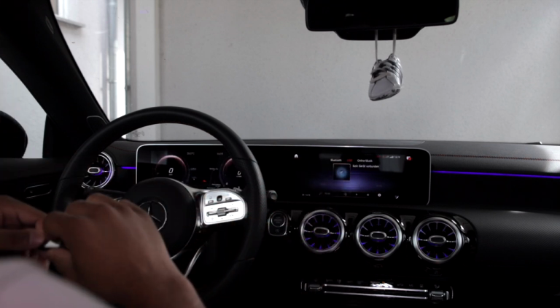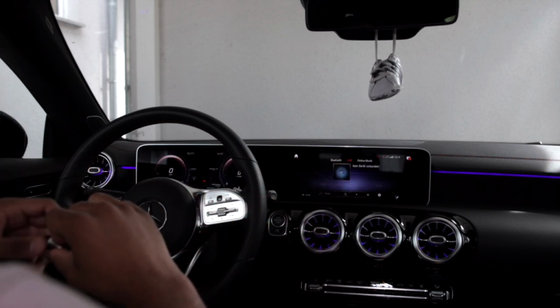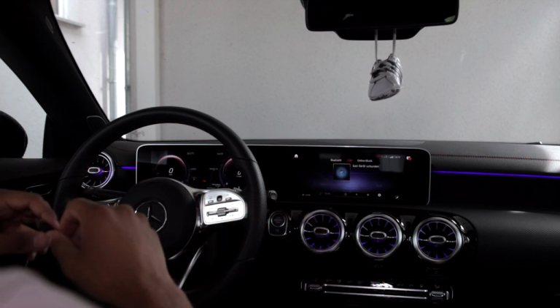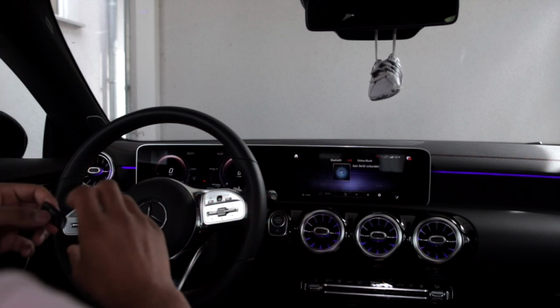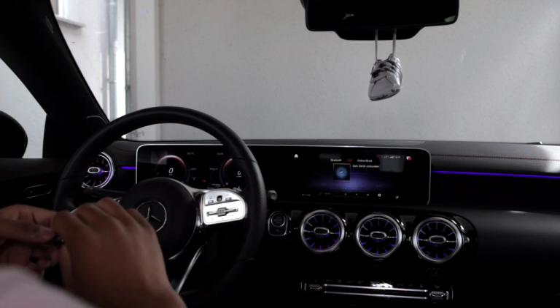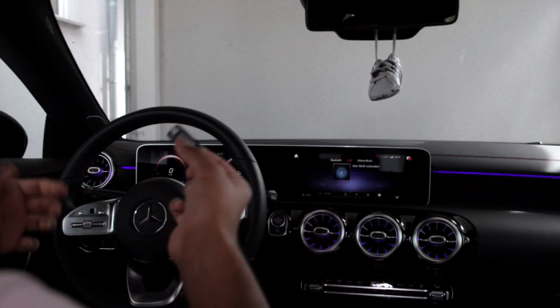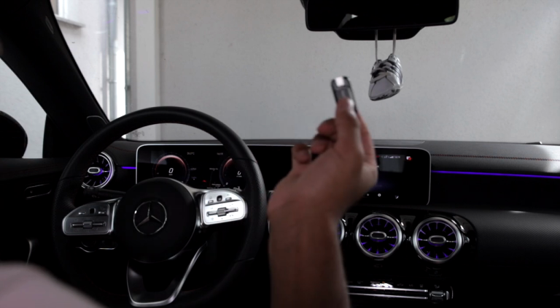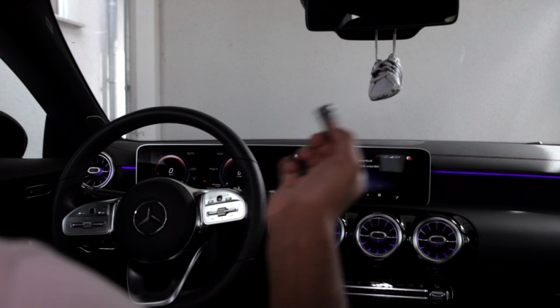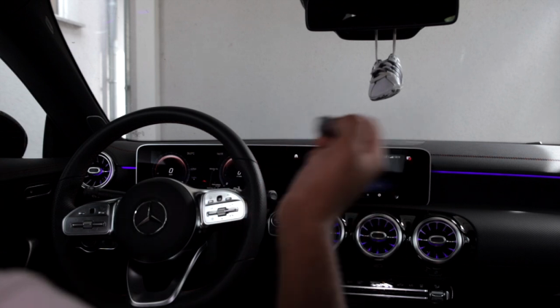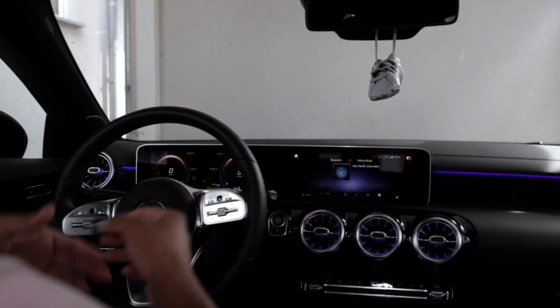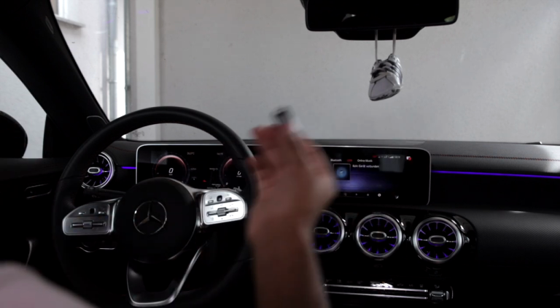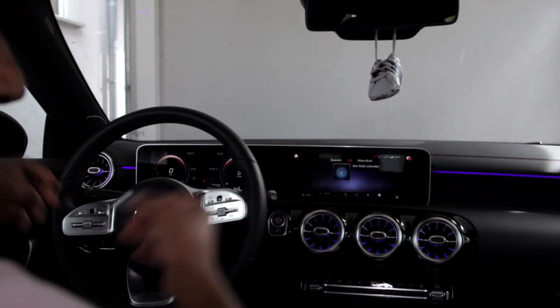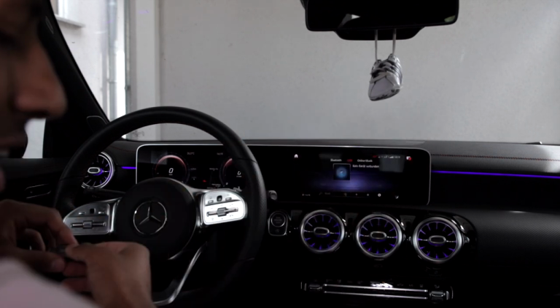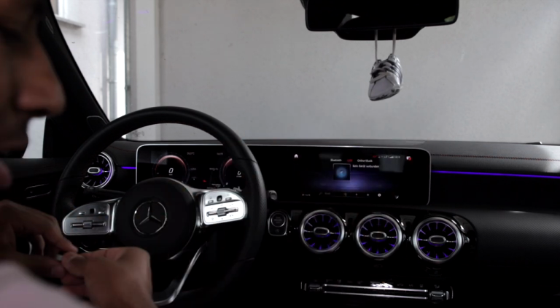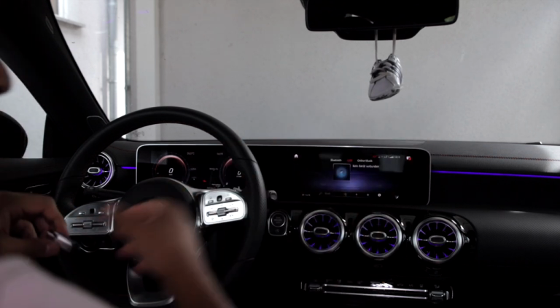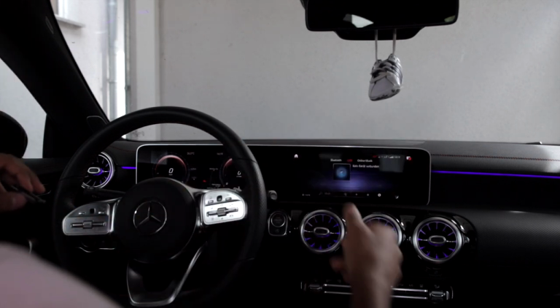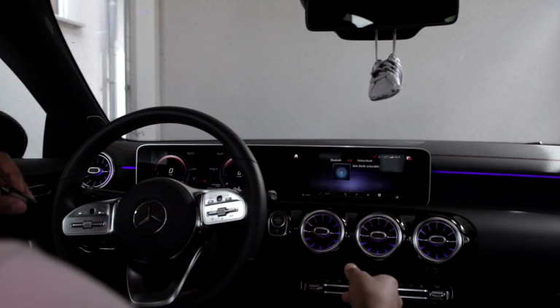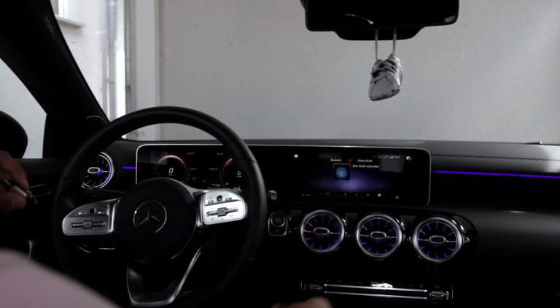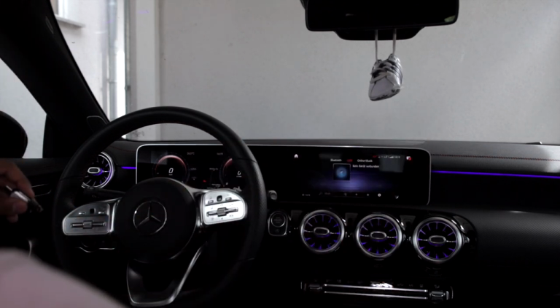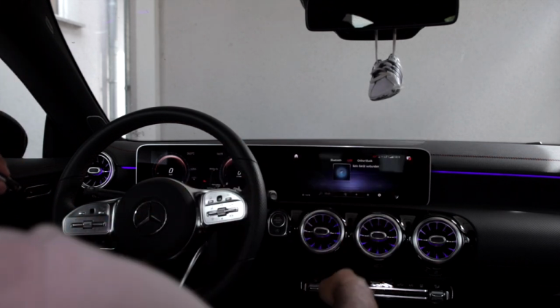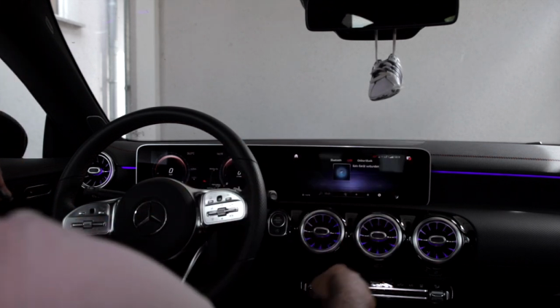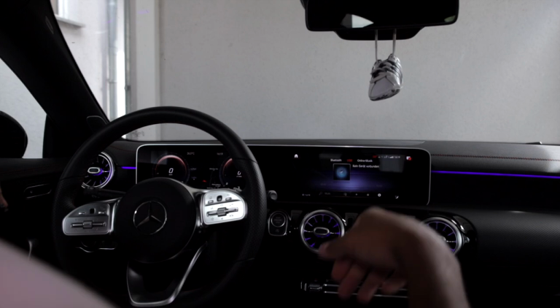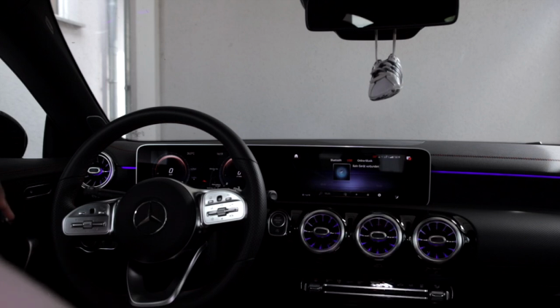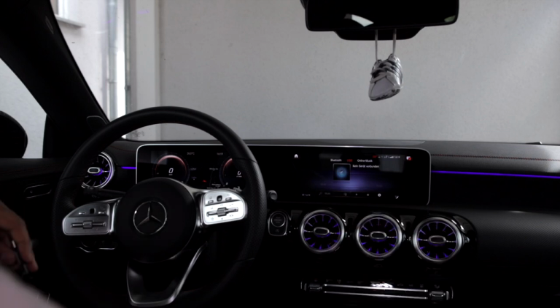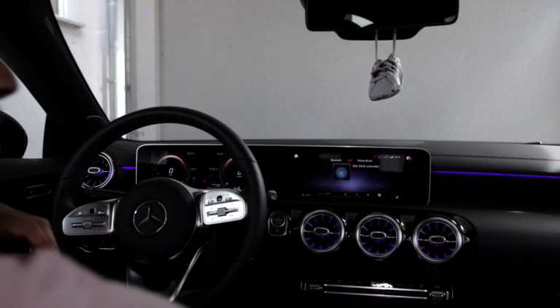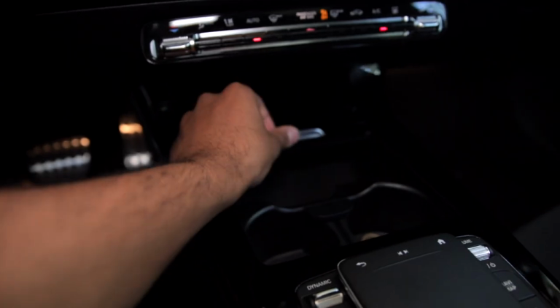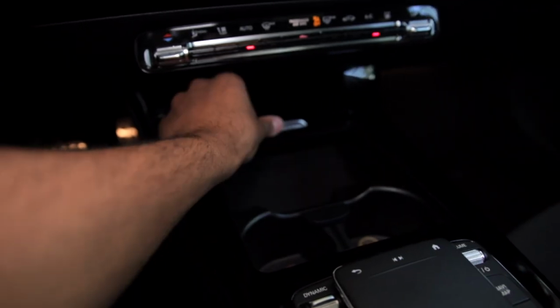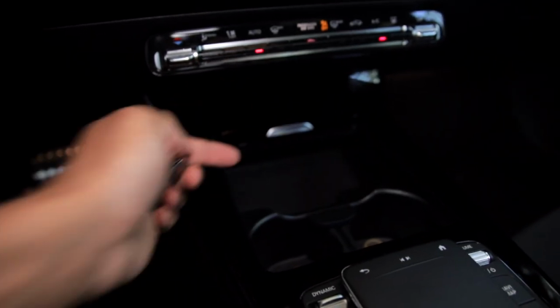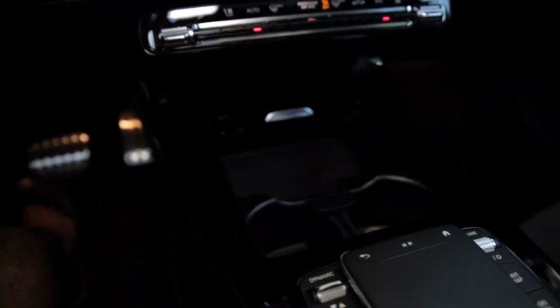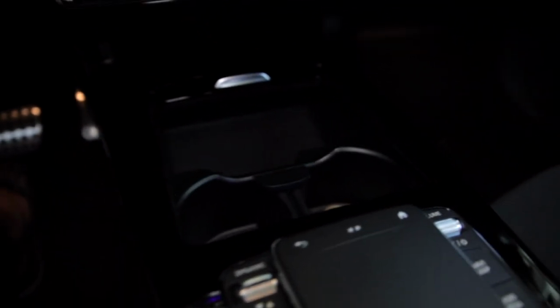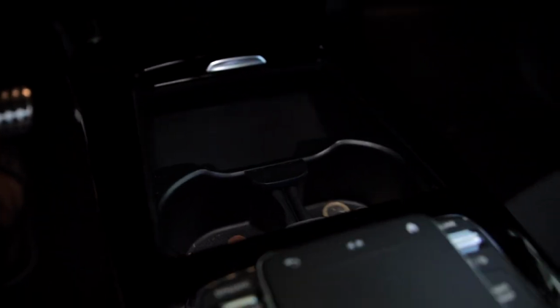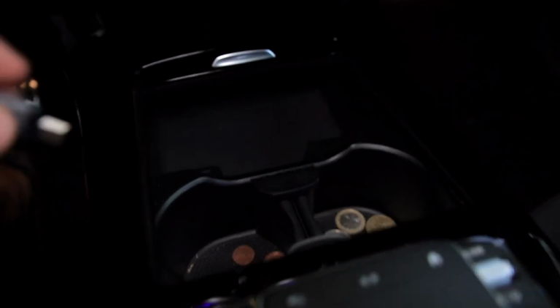To play videos, we need to plug in the USB stick. You can put it in front or under your armrest — I'll just put it in front here.